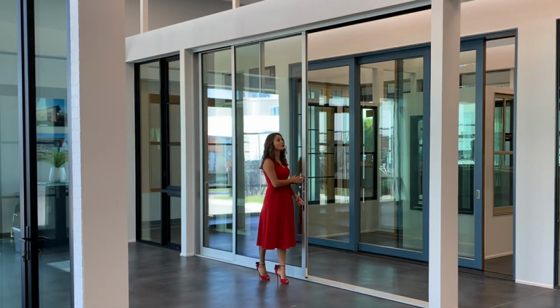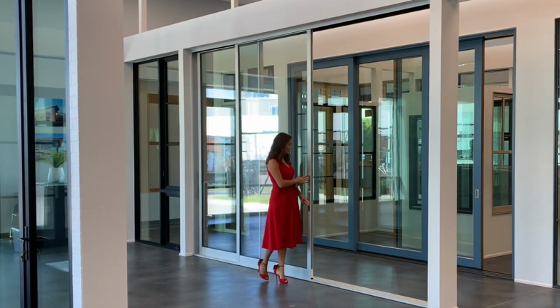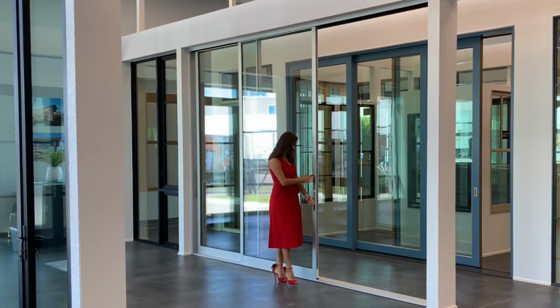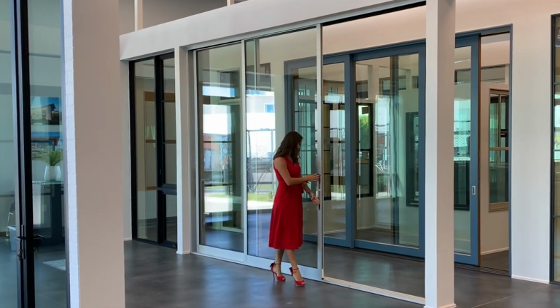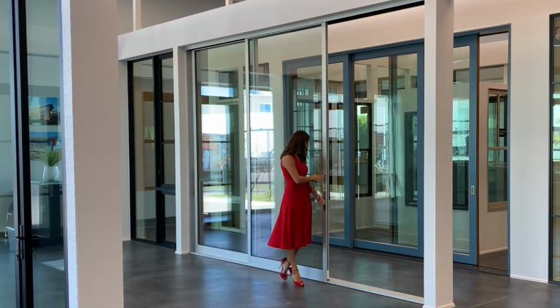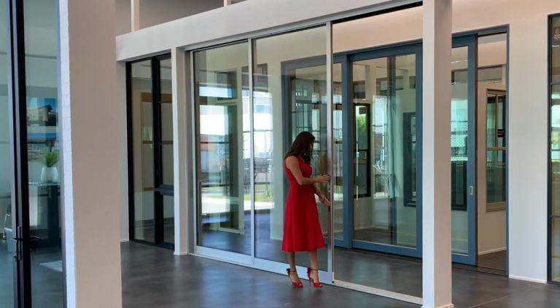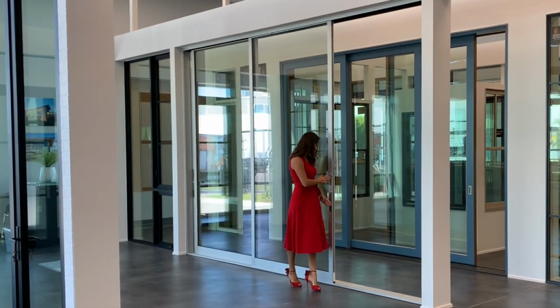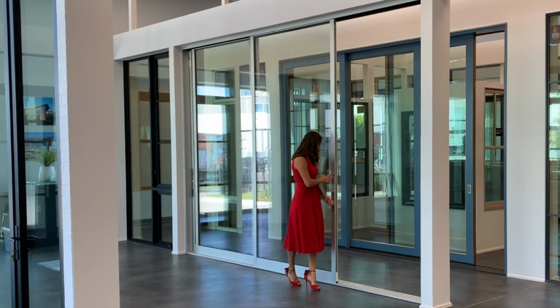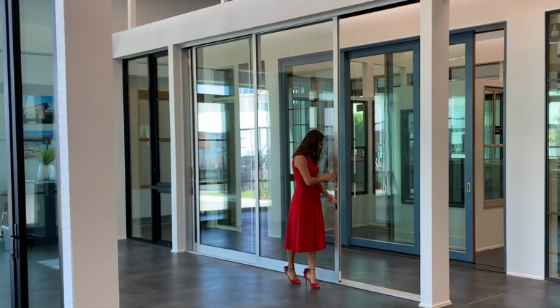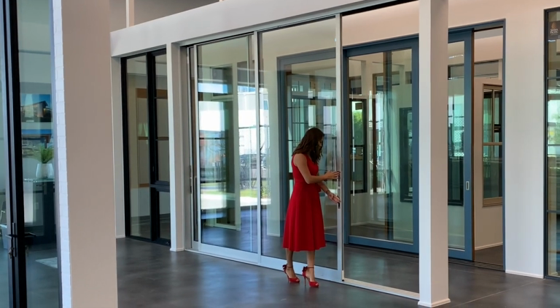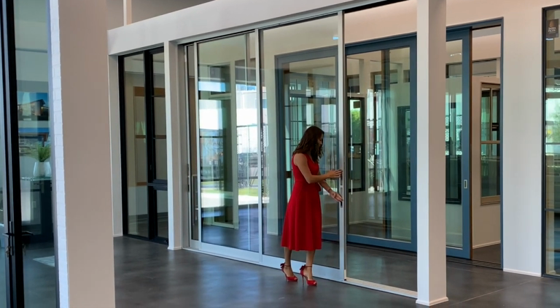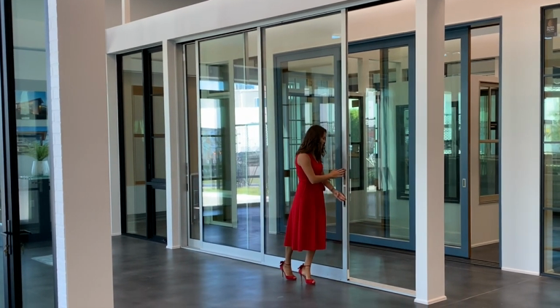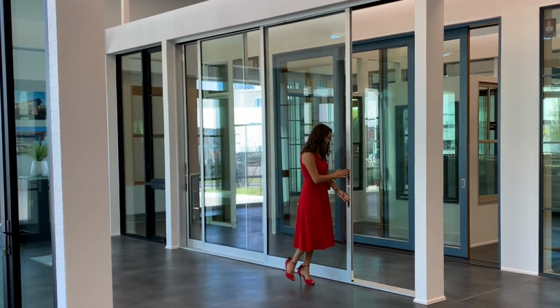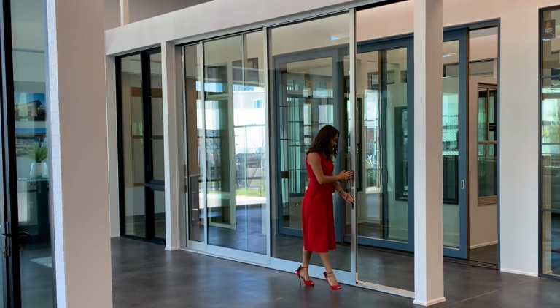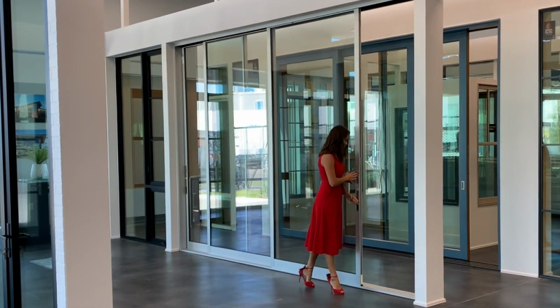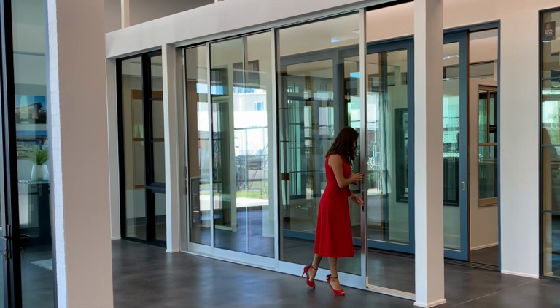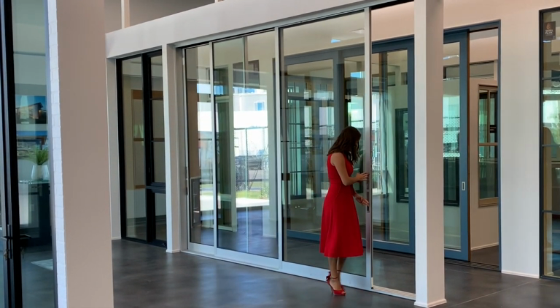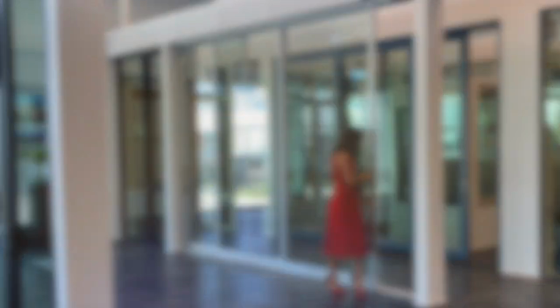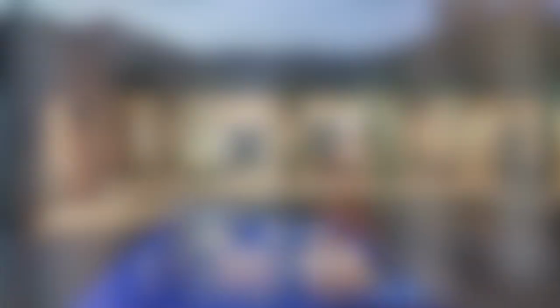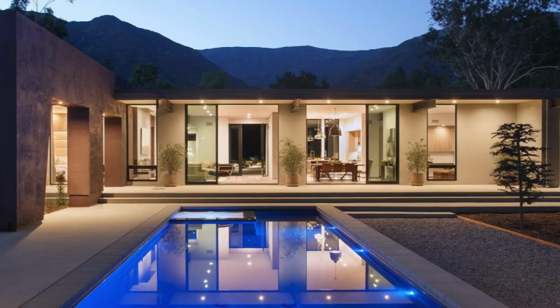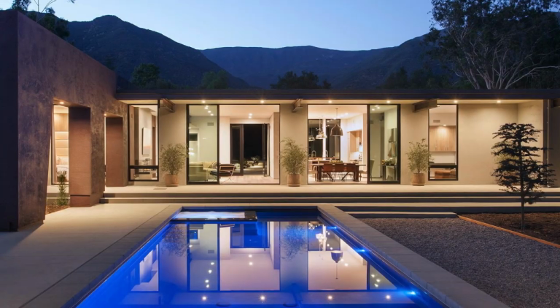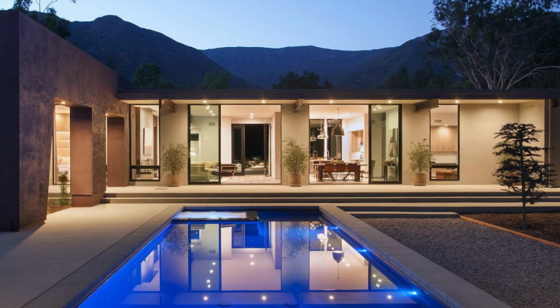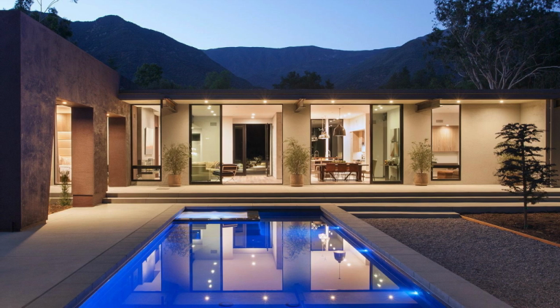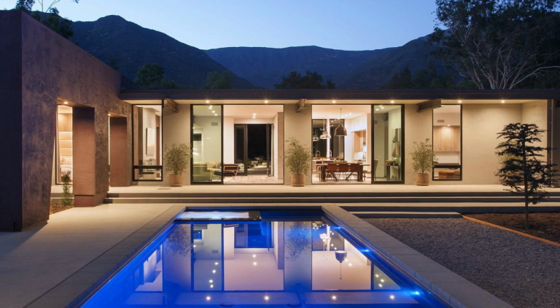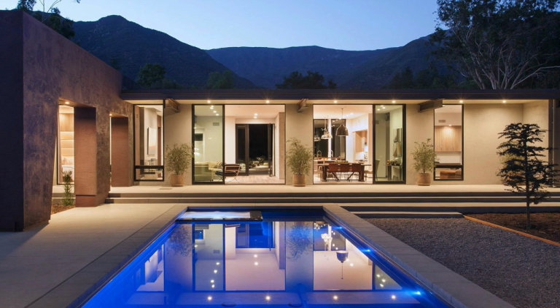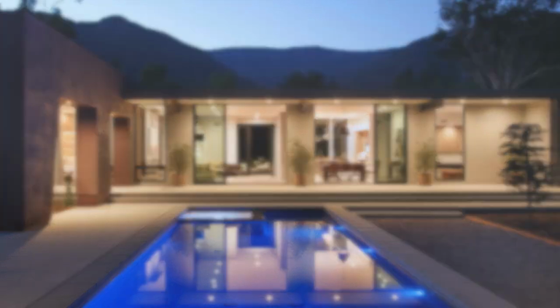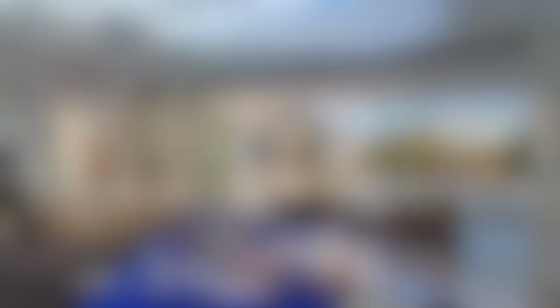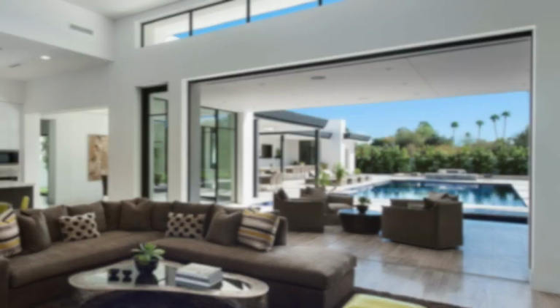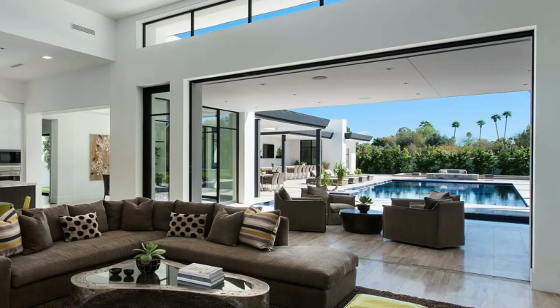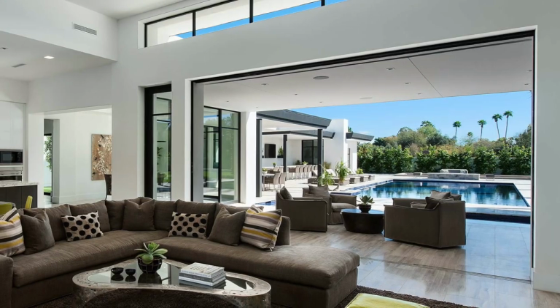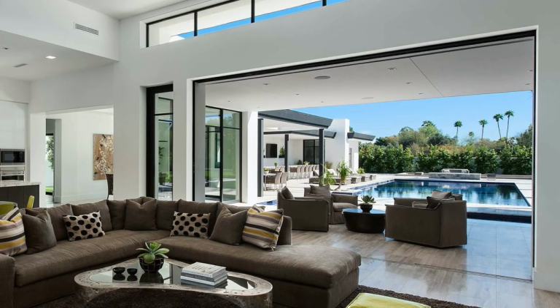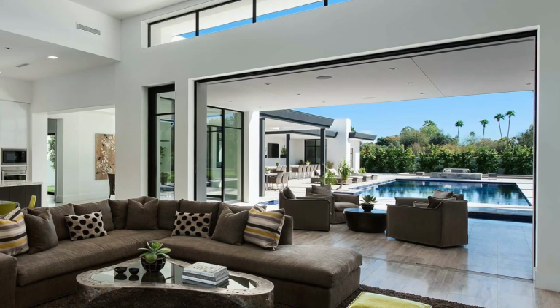Start by choosing the contemporary look of classic aluminum or energy-efficient thermally broken aluminum. From there, a vast range of options lets you customize your functional and aesthetic preferences.